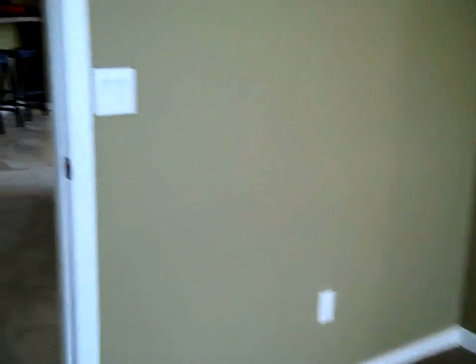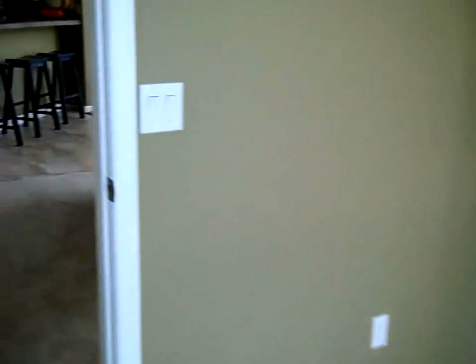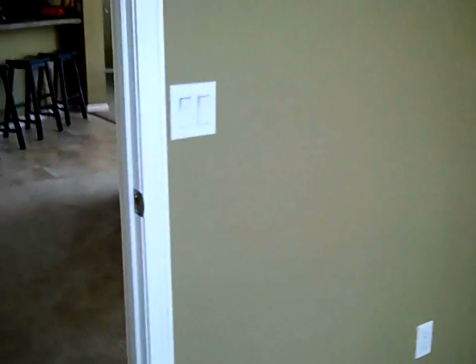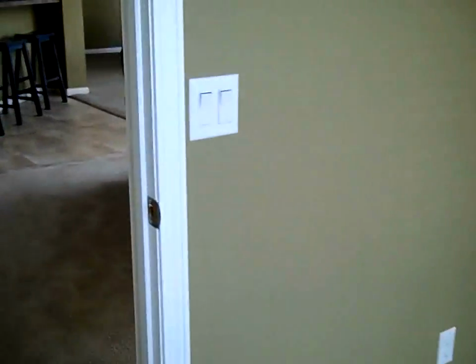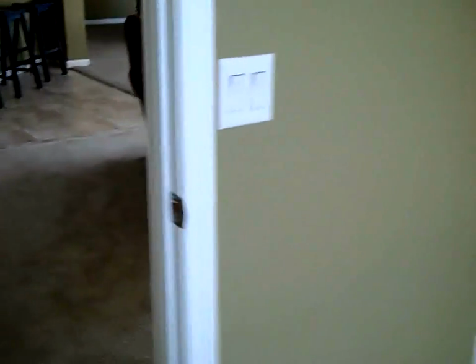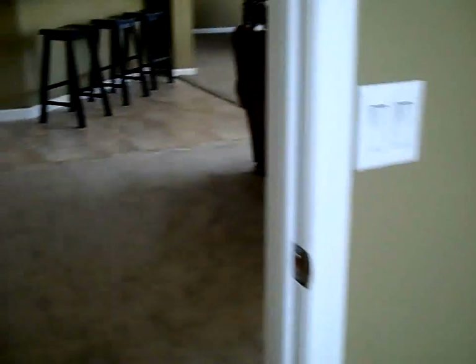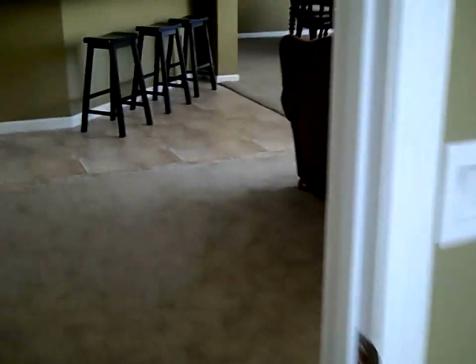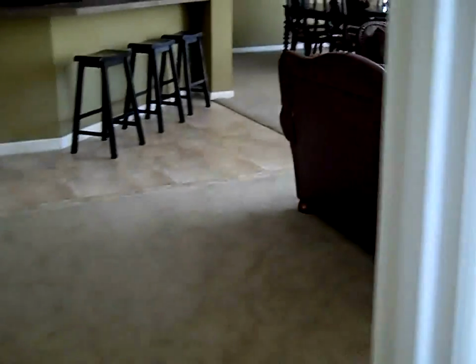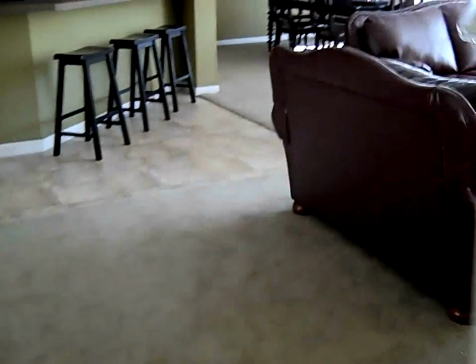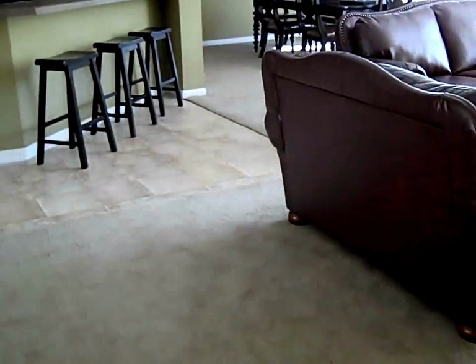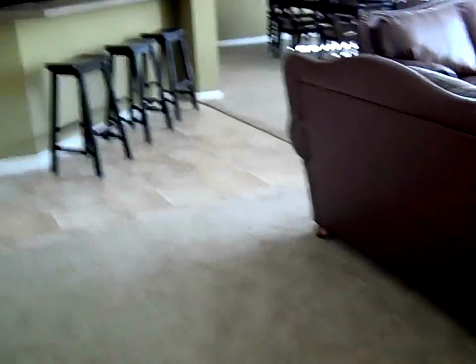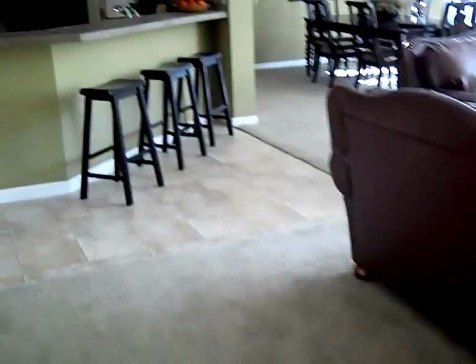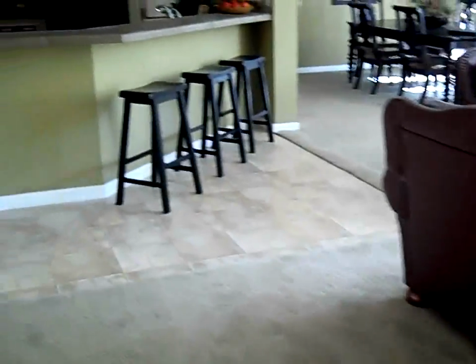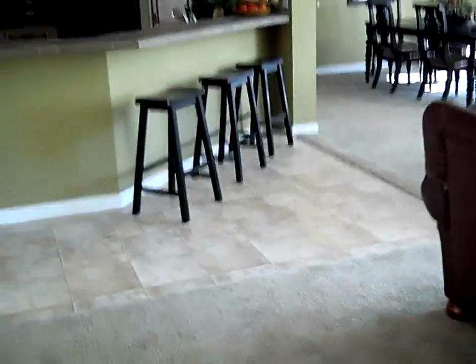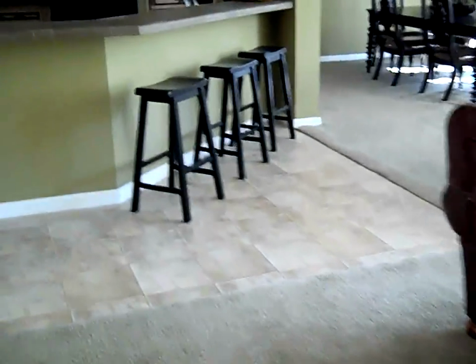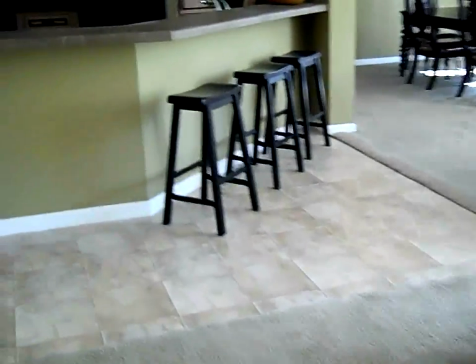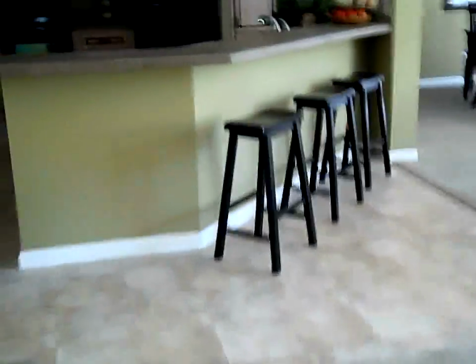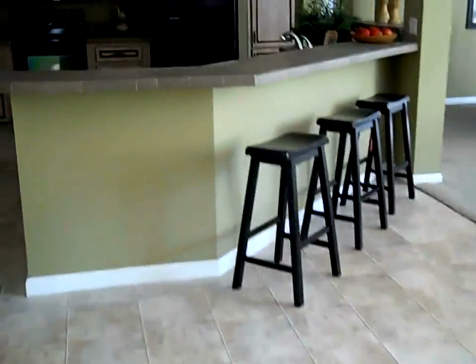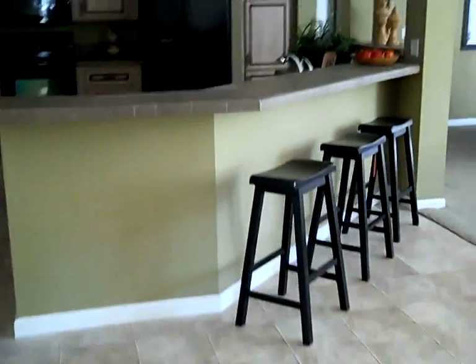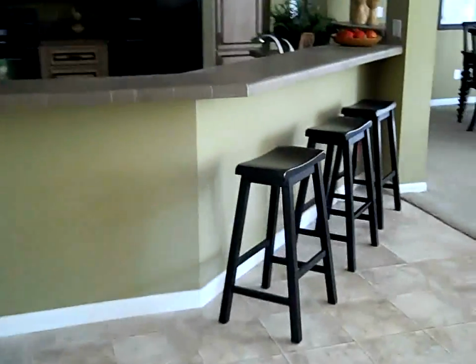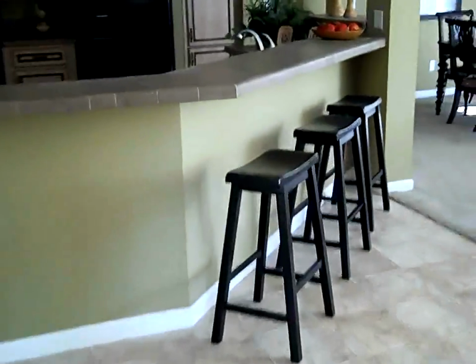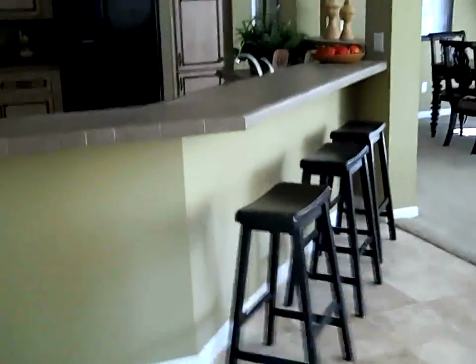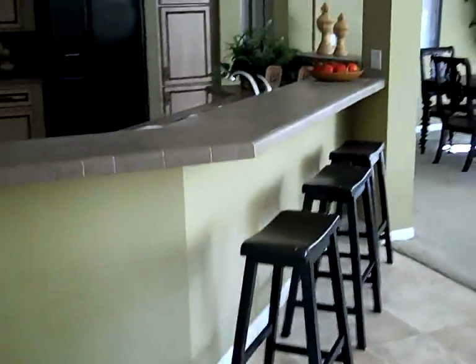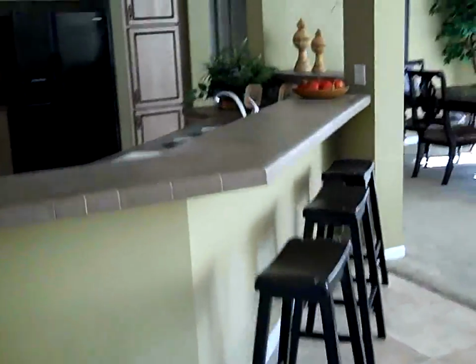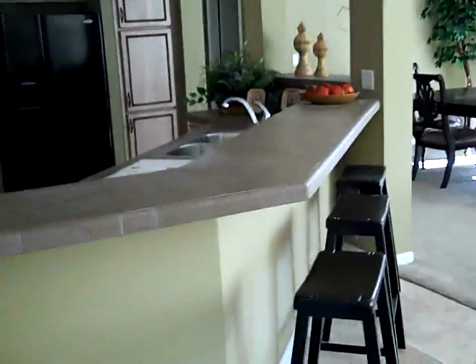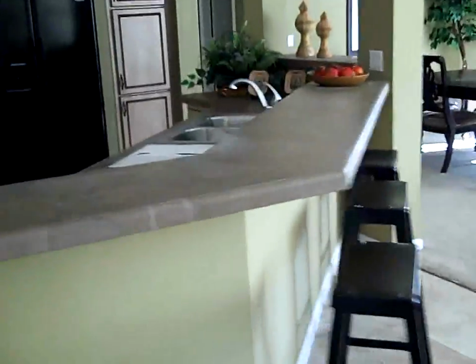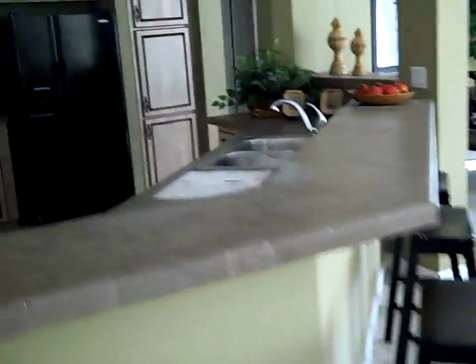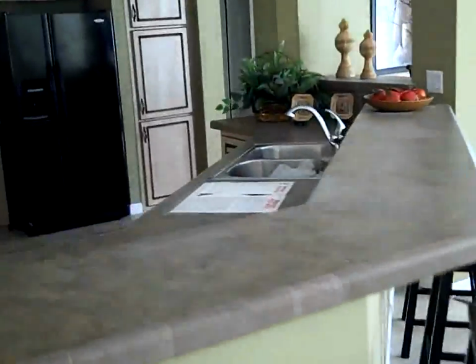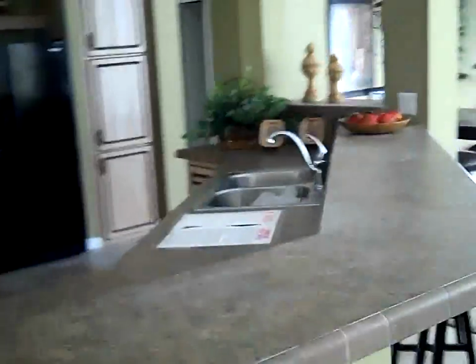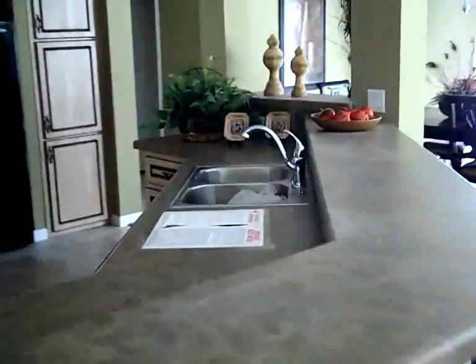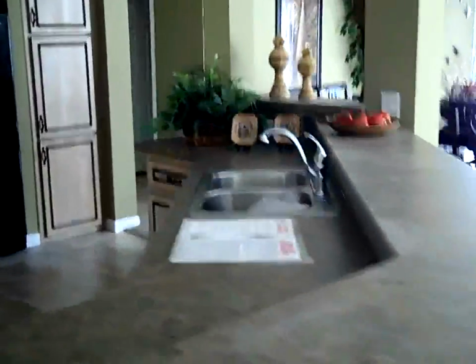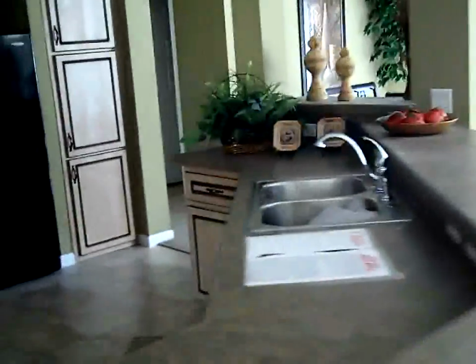The attention to detail is just phenomenal in this home. Certainly a place you'd be proud to call home.